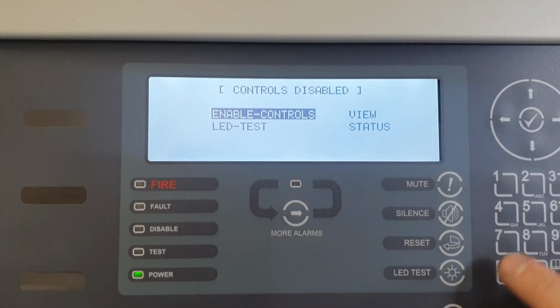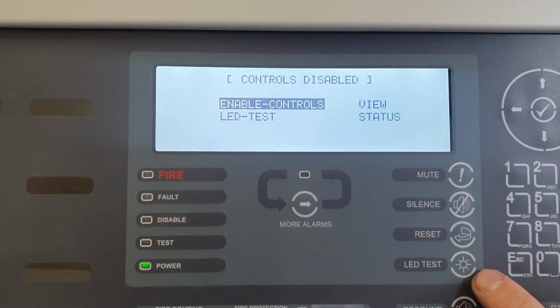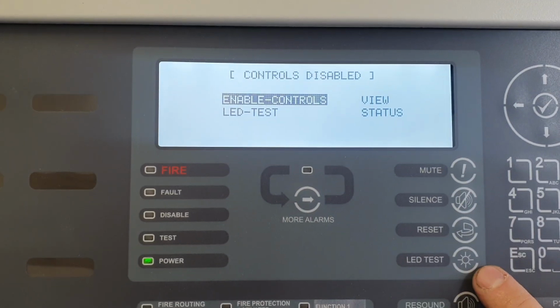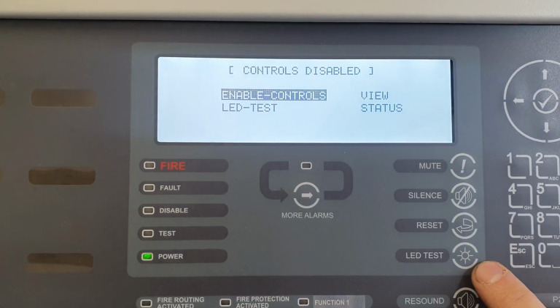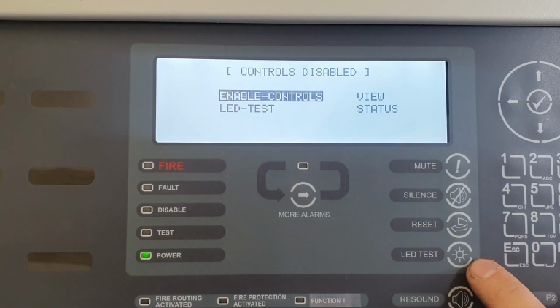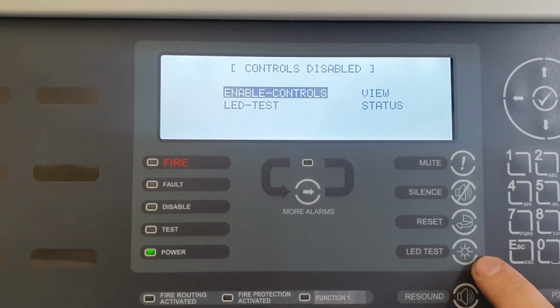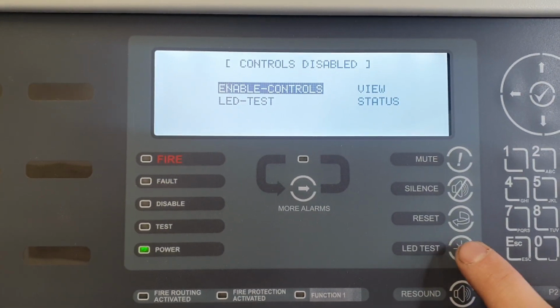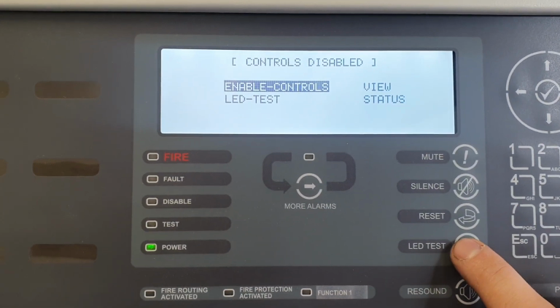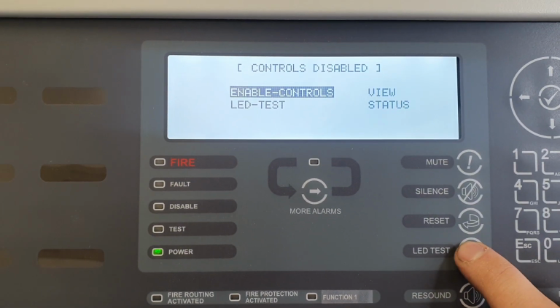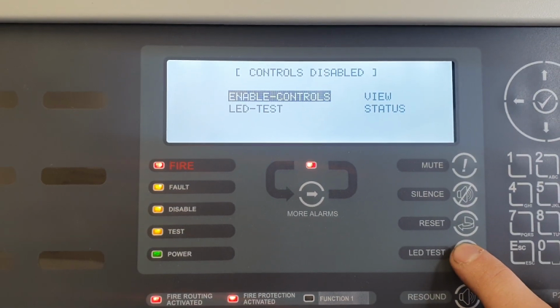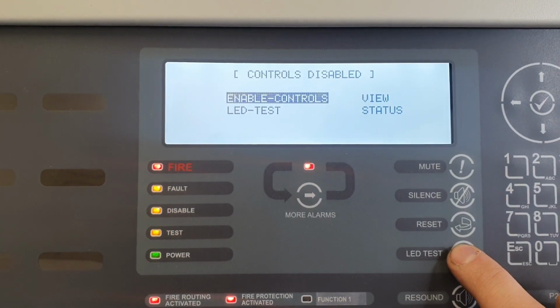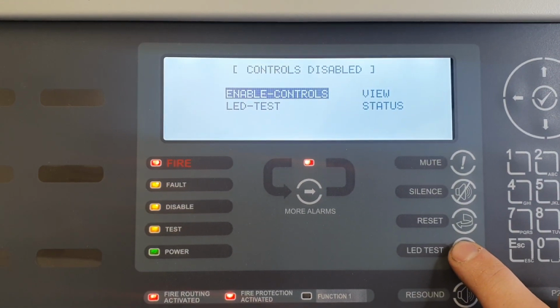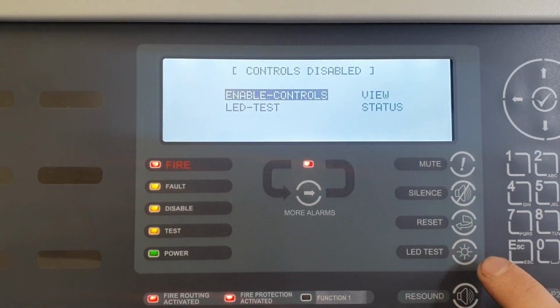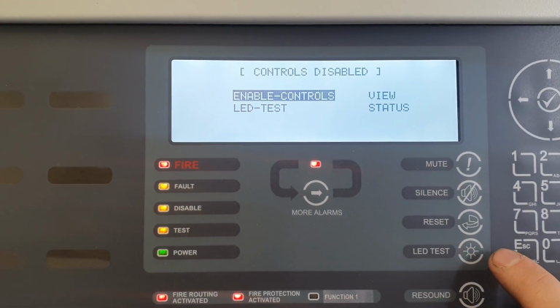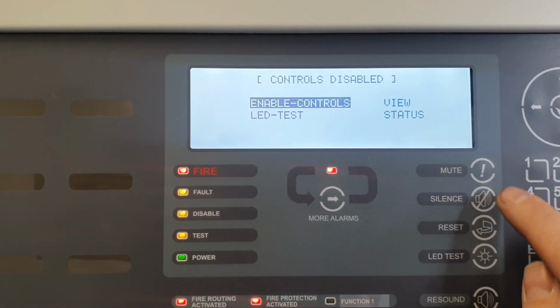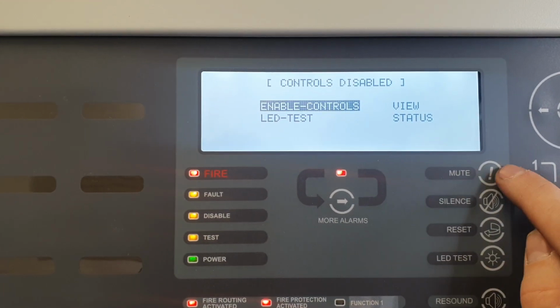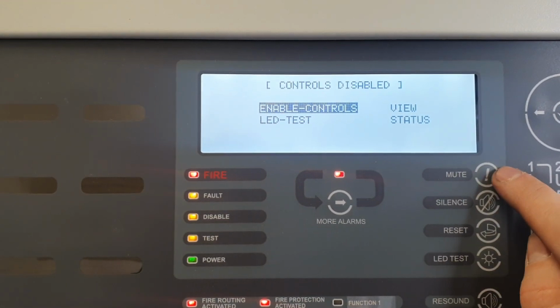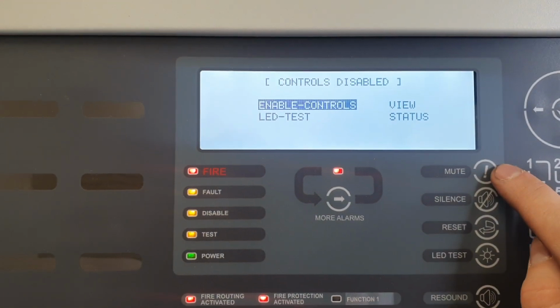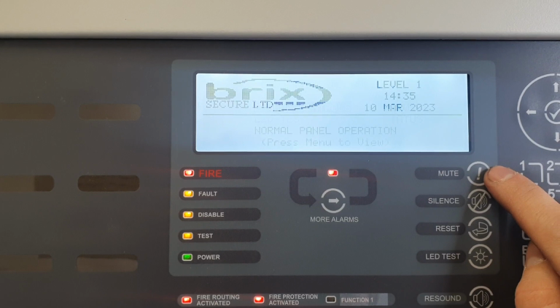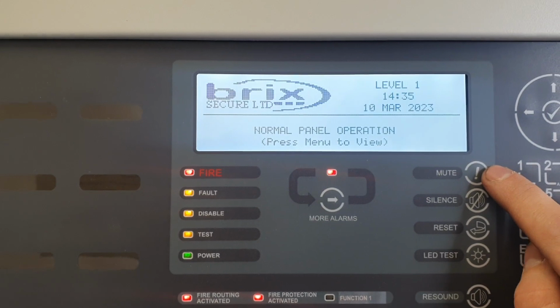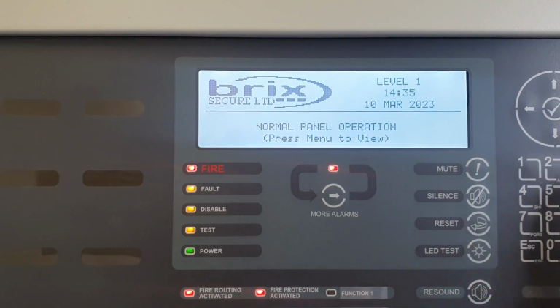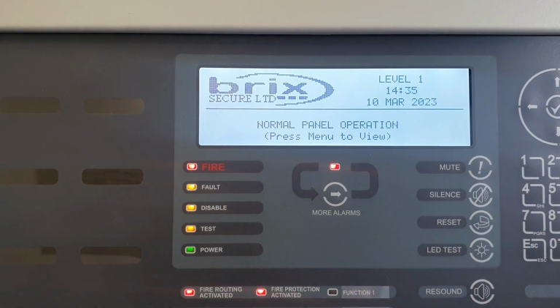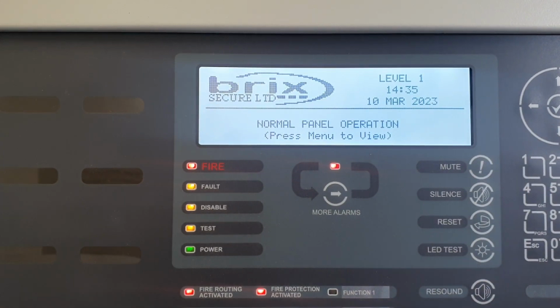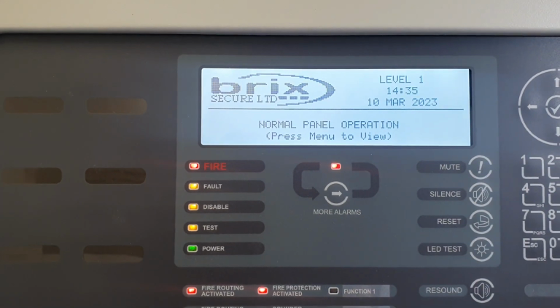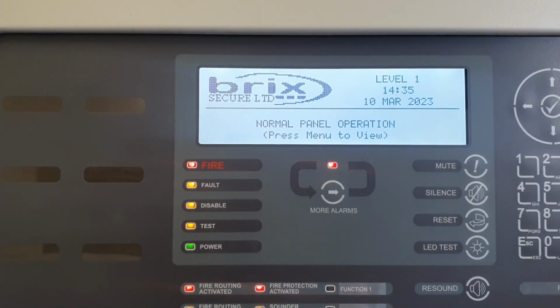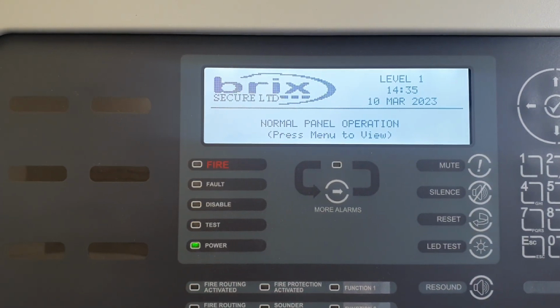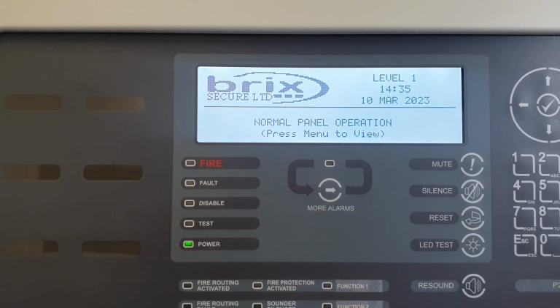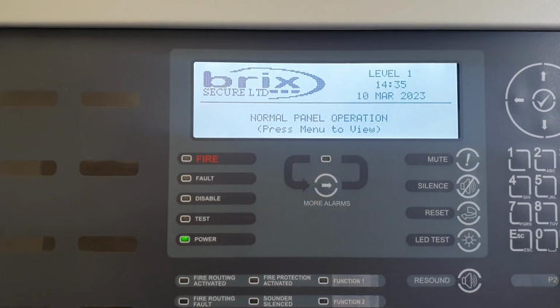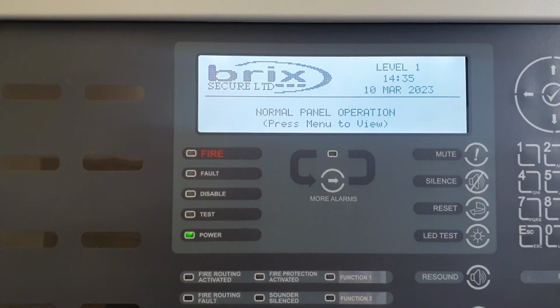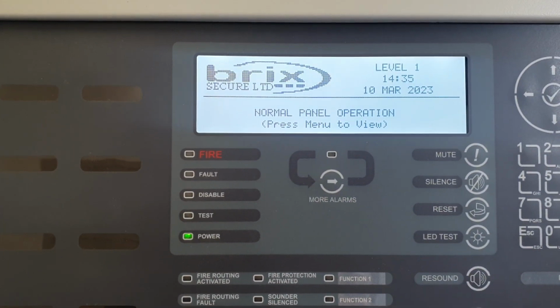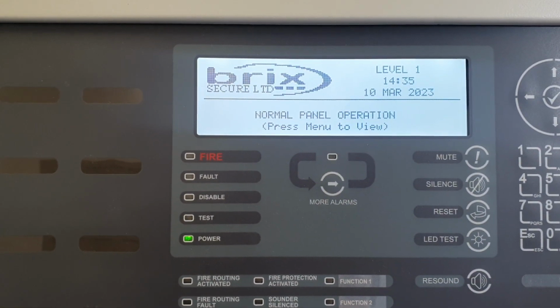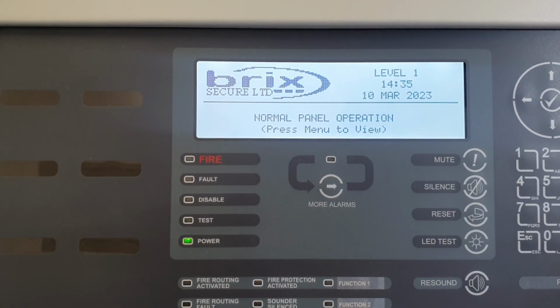We can still carry out an LED test. We can still press the mute button if we get a local fault on the system.